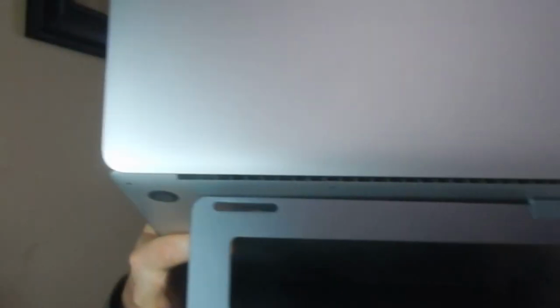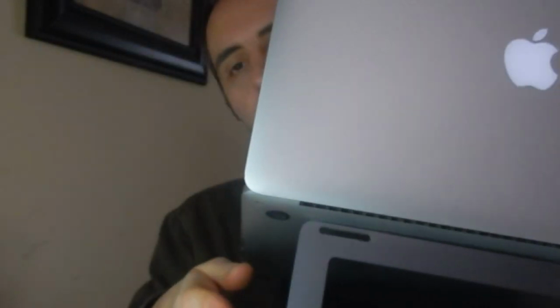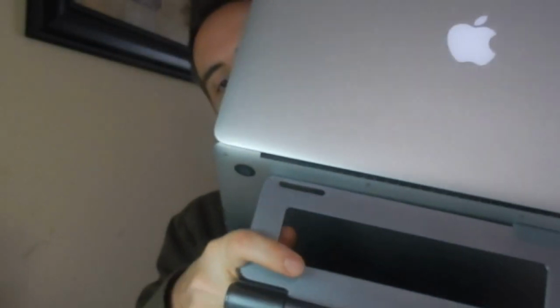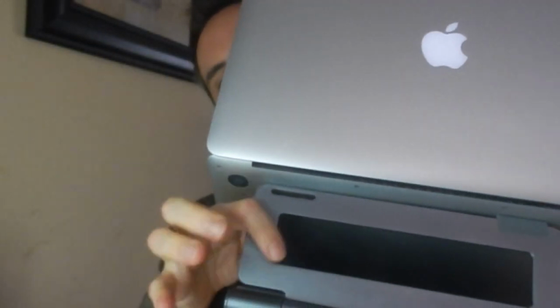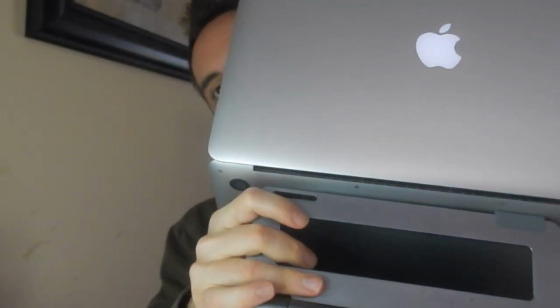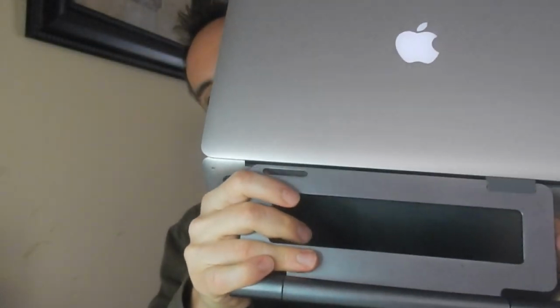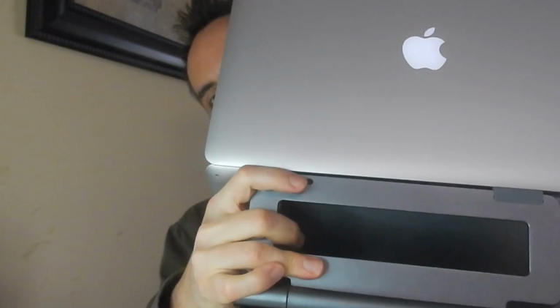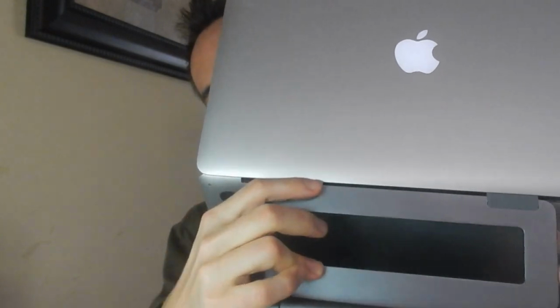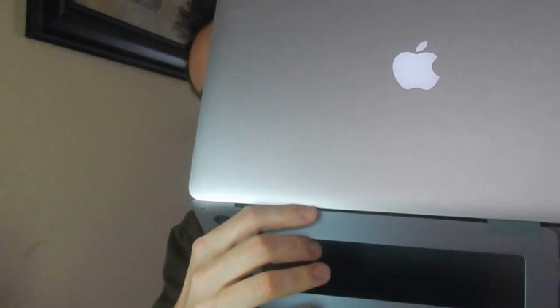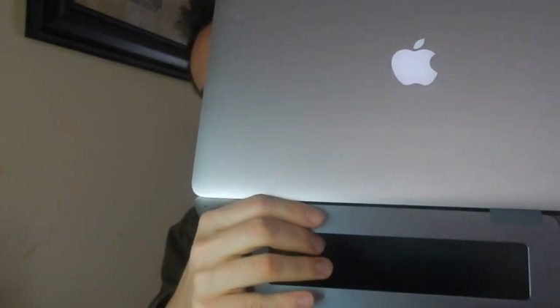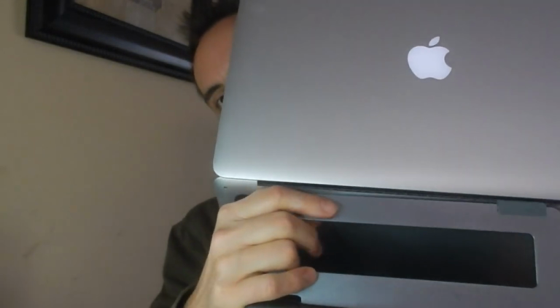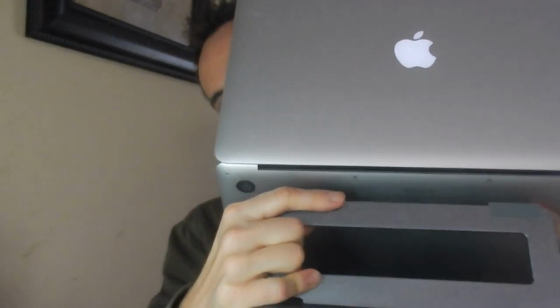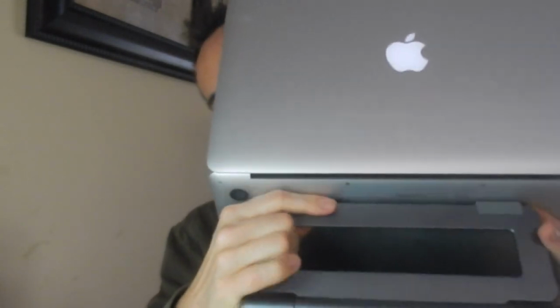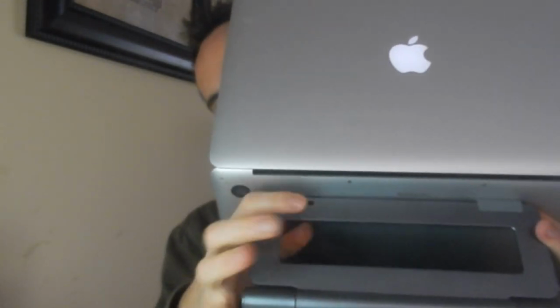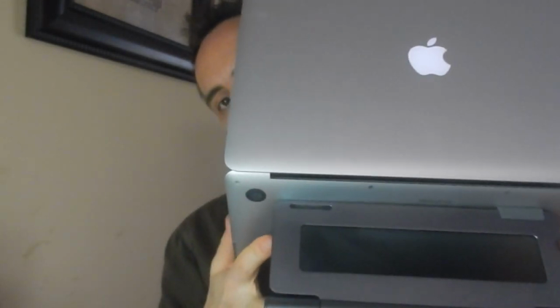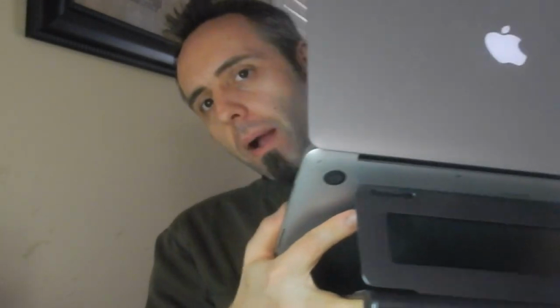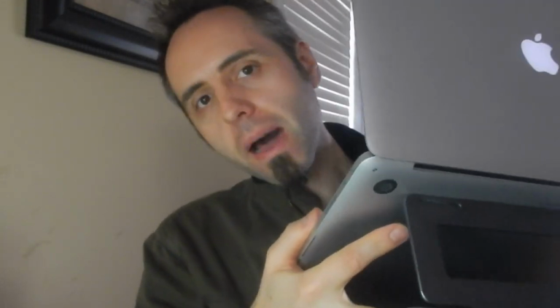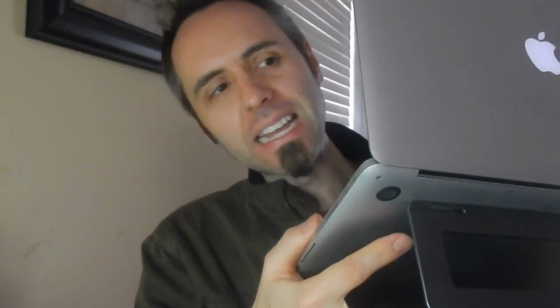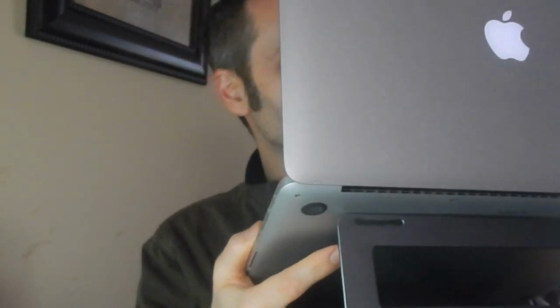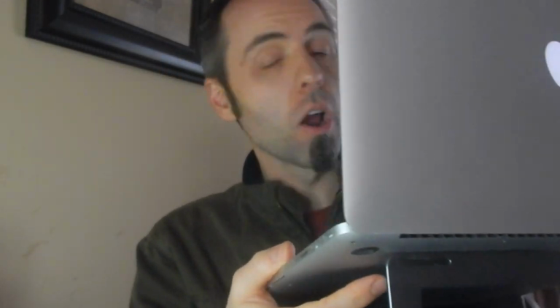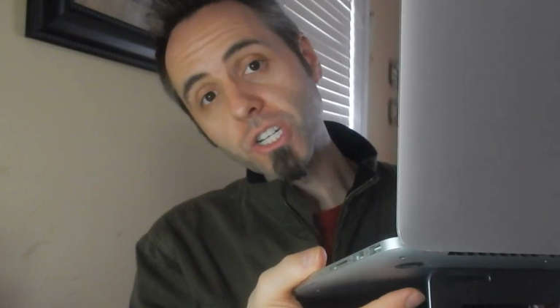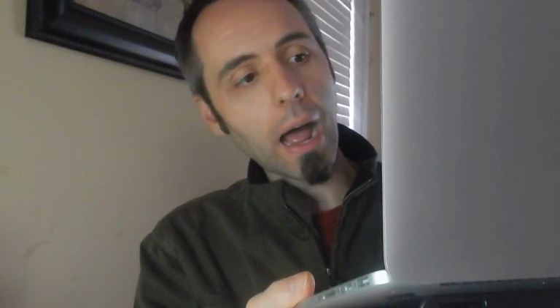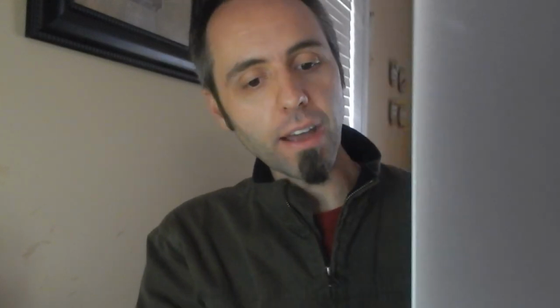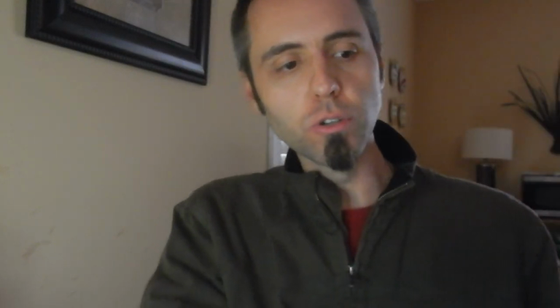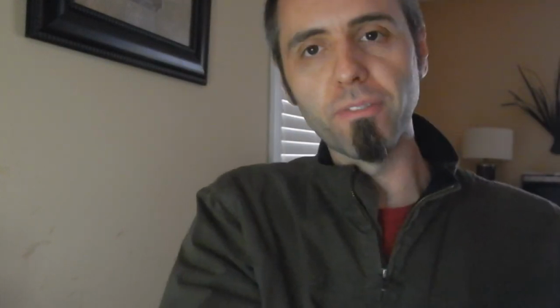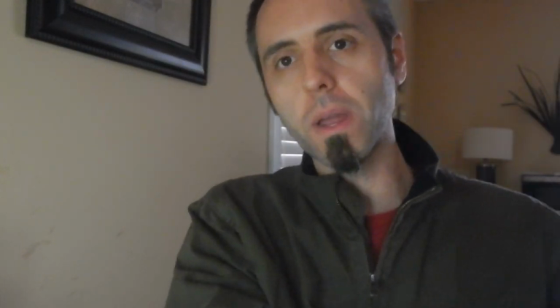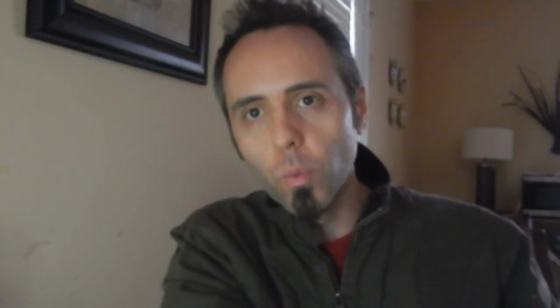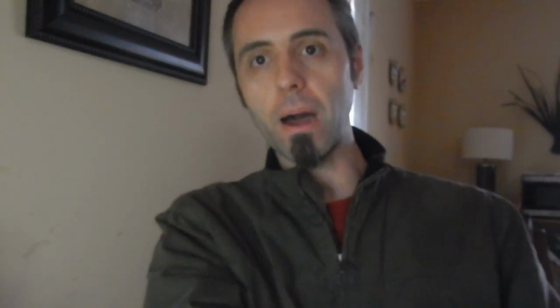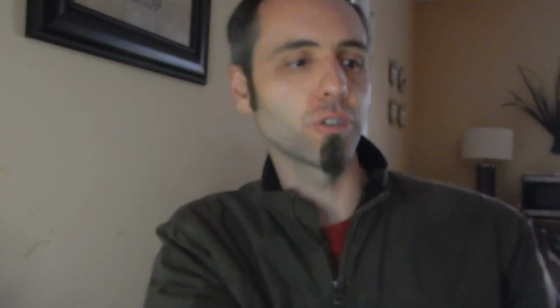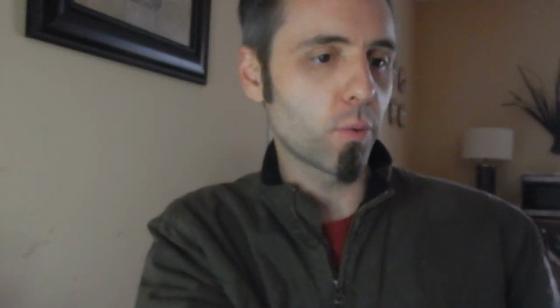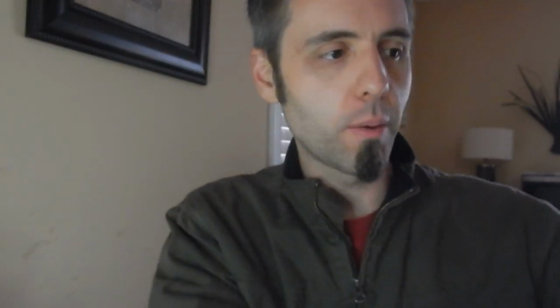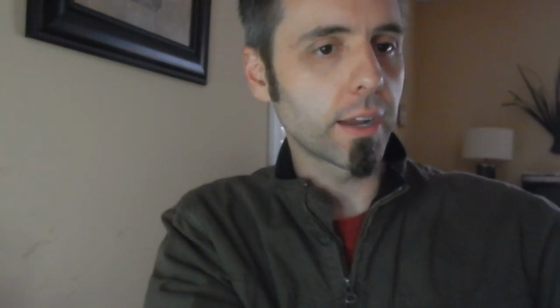Another thing about this is that if you want to adjust the angle just a tad, you can lower or raise your laptop. You probably get about an inch out of there, which I've actually used before depending on what my posture is like whenever I'm working.